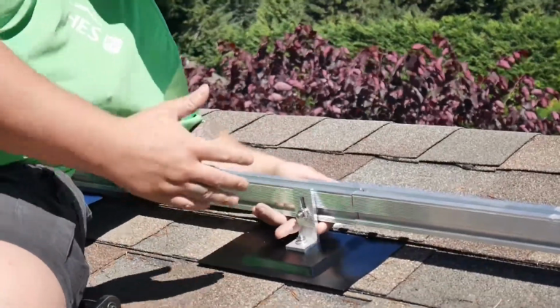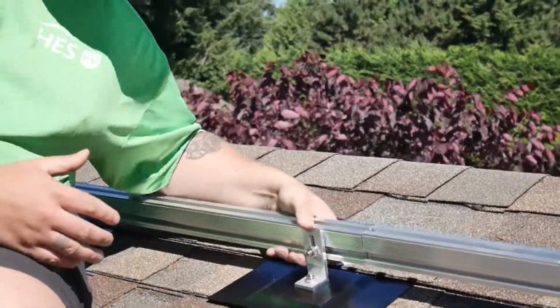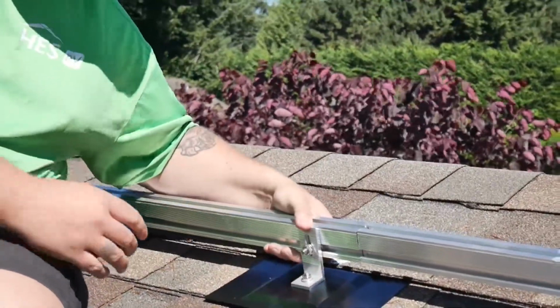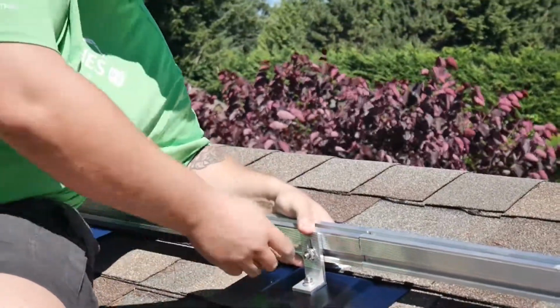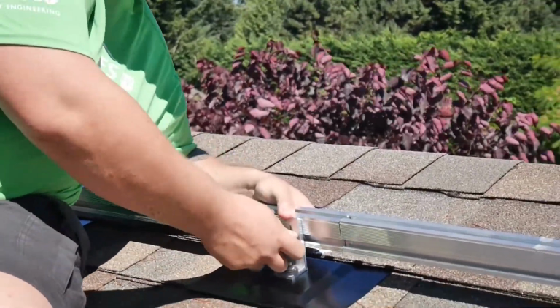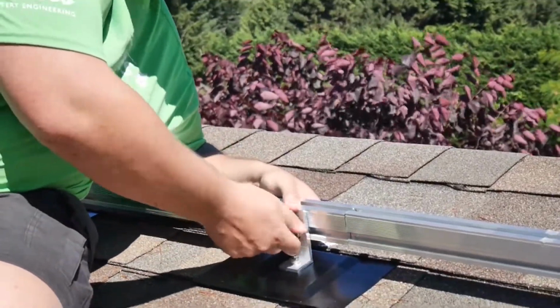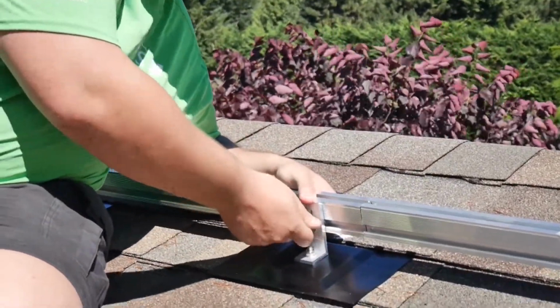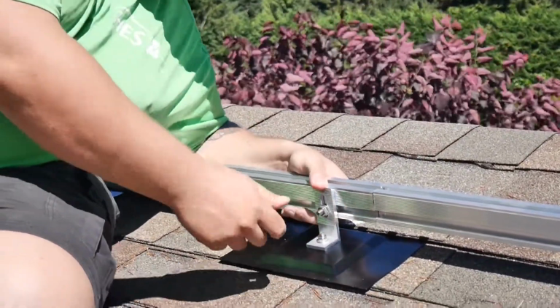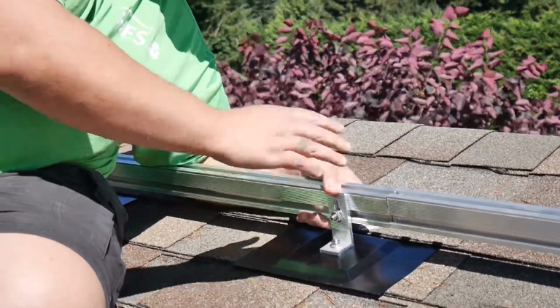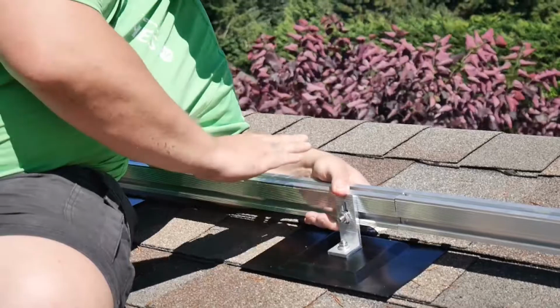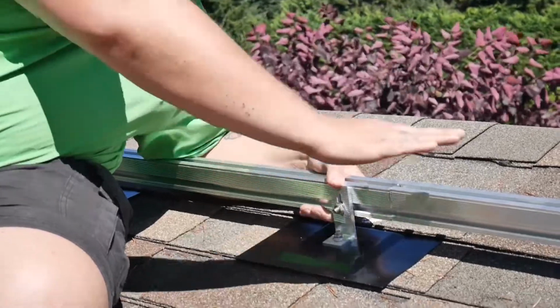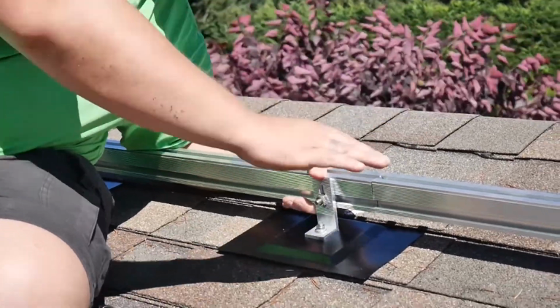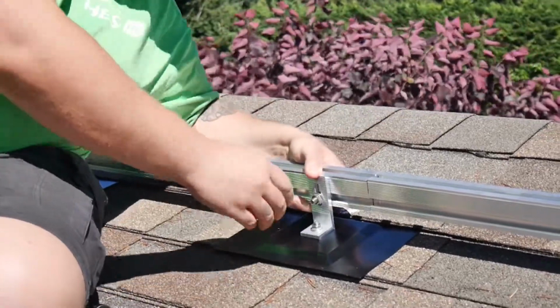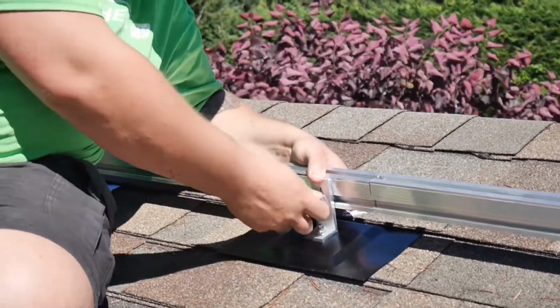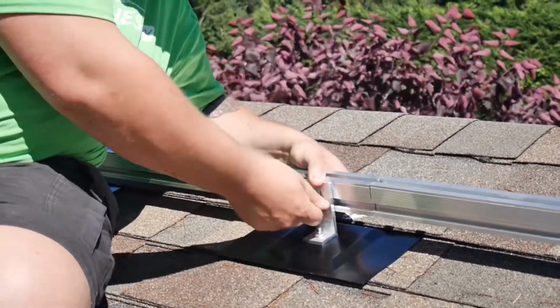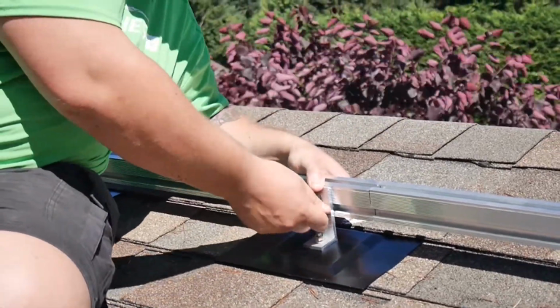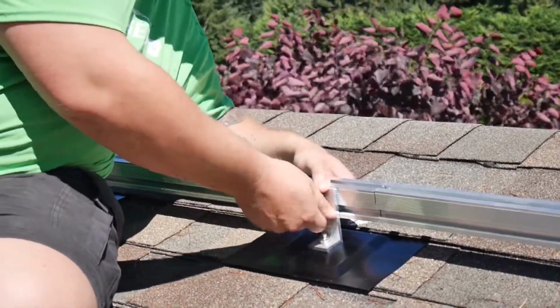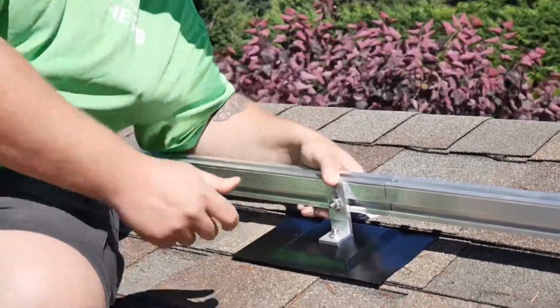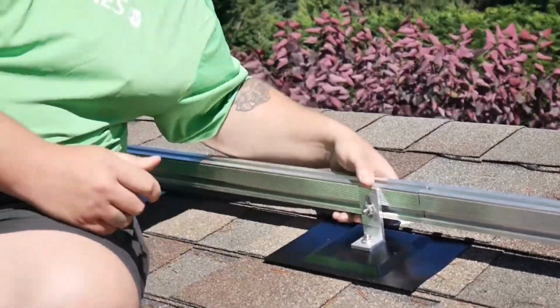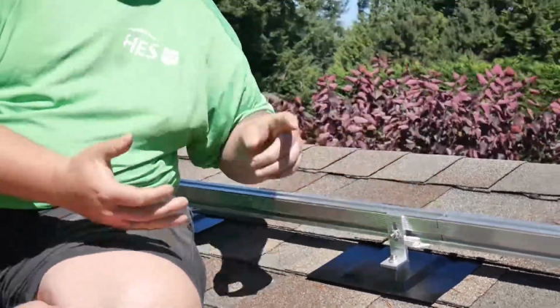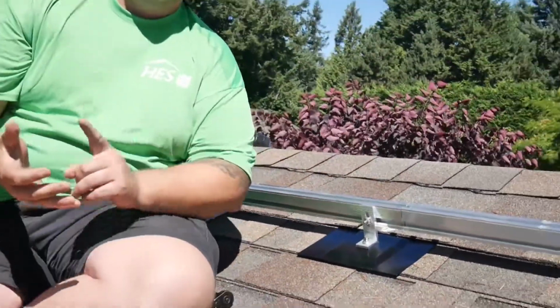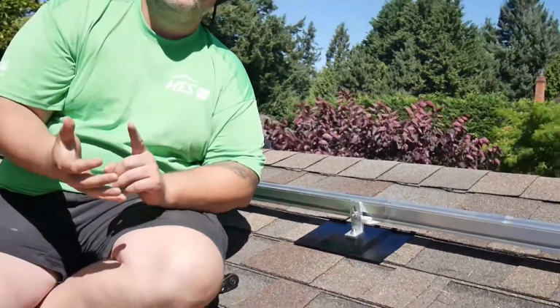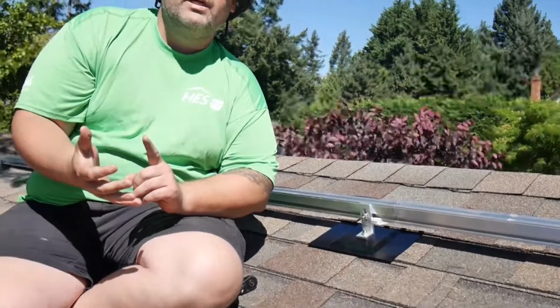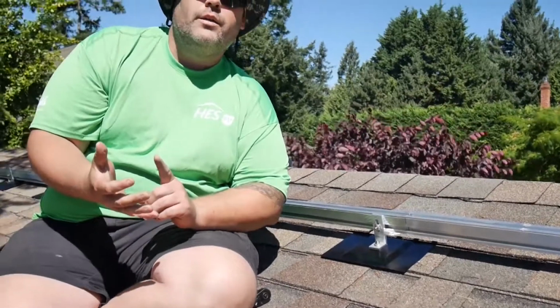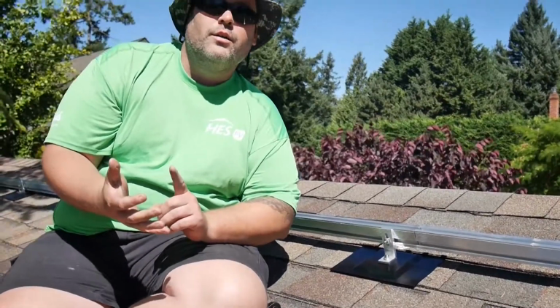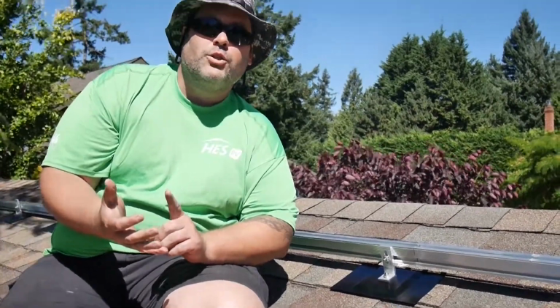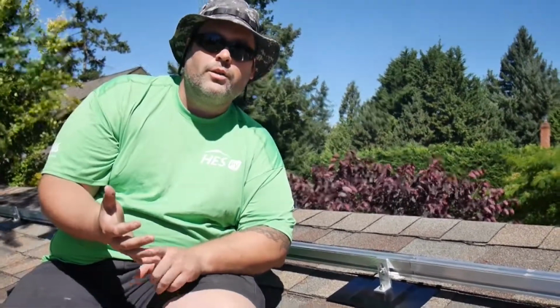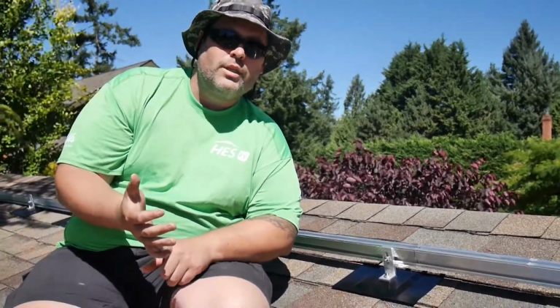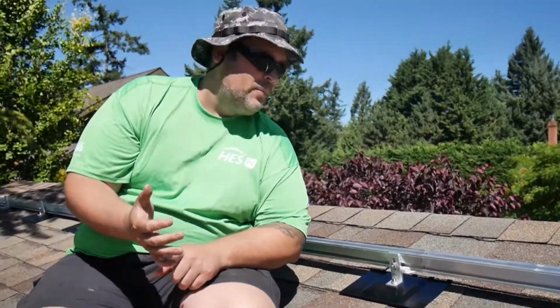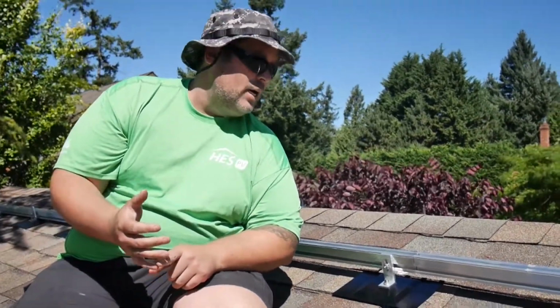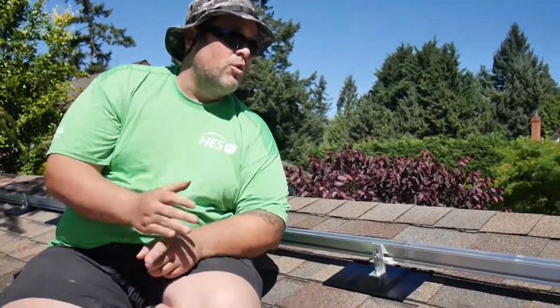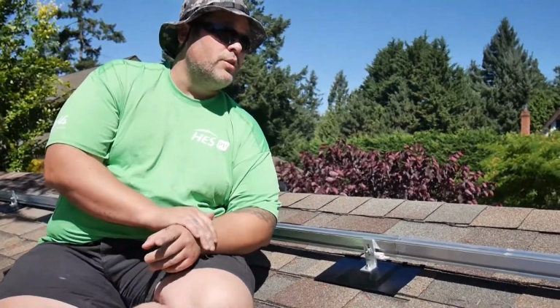We're locating right now — not tightening it down all the way — because what we want to do is make sure that our rail is leveled across. Good ways to do that are going to be either using a shot line or string line, or visually.